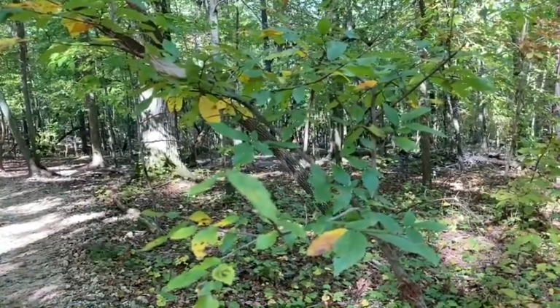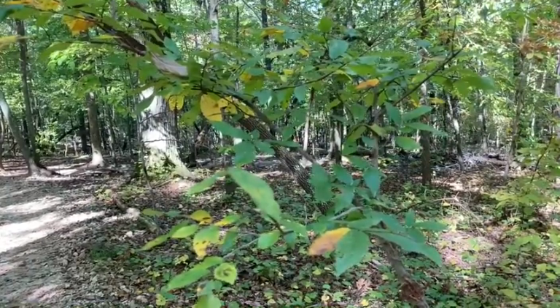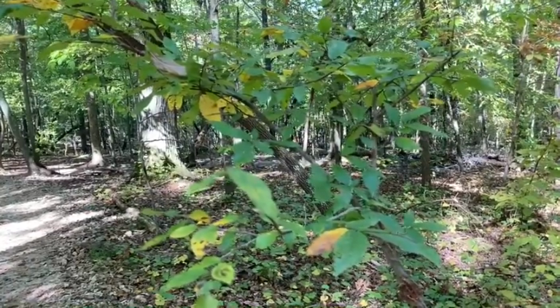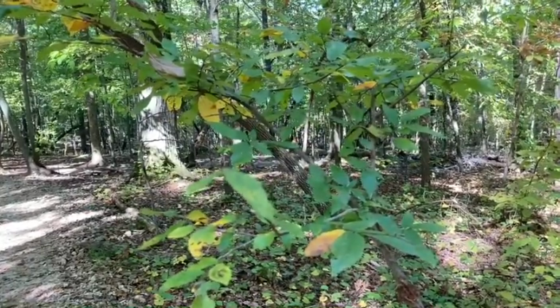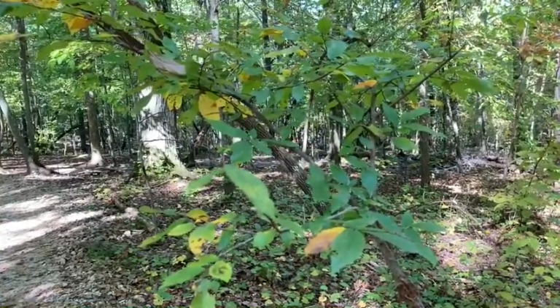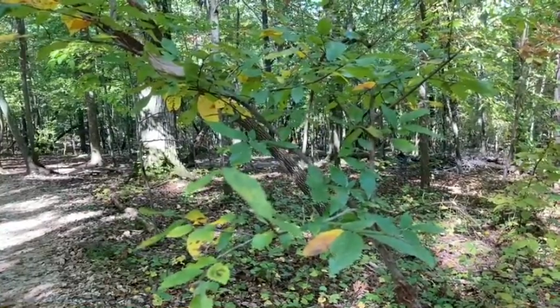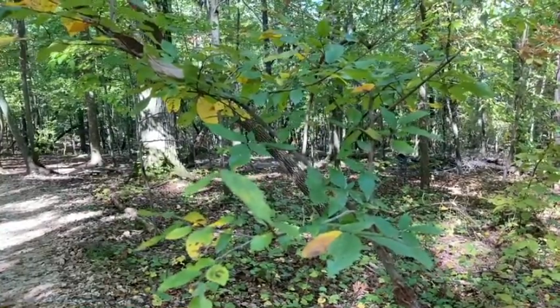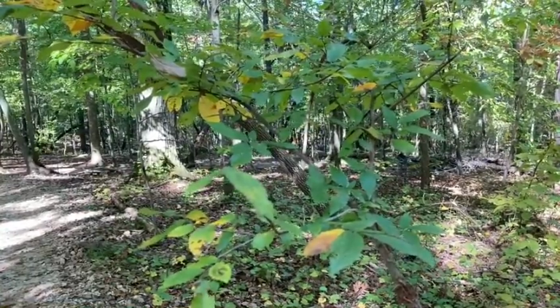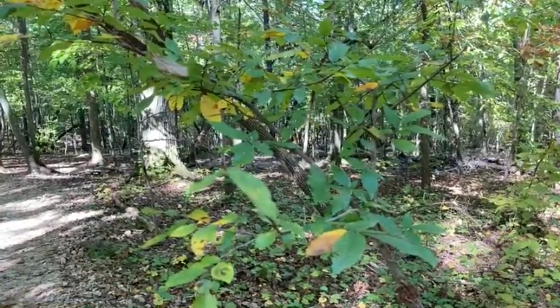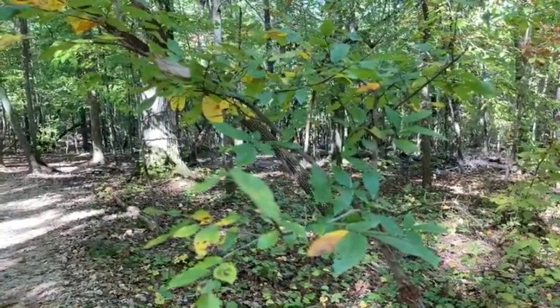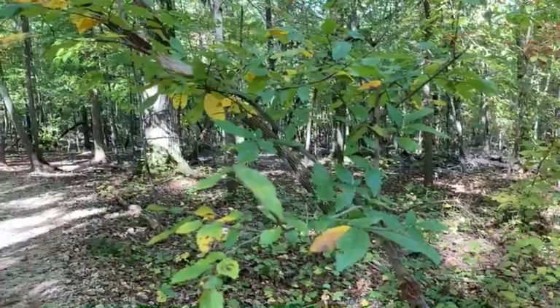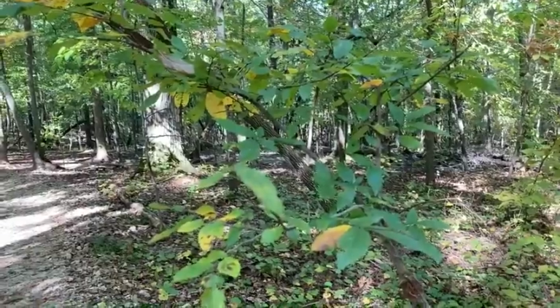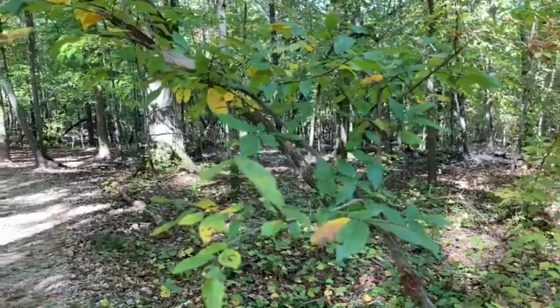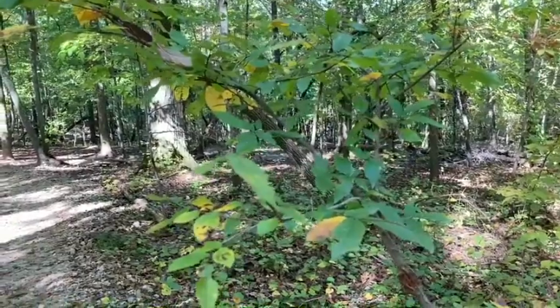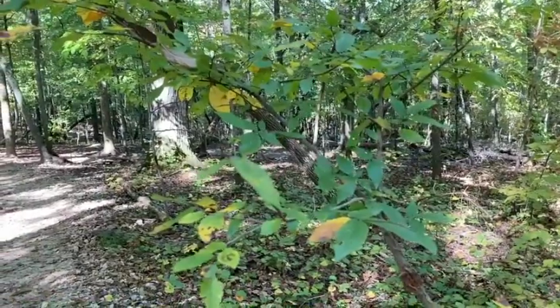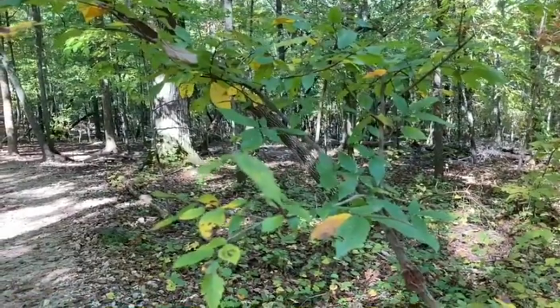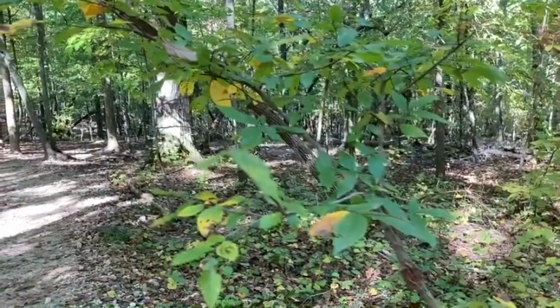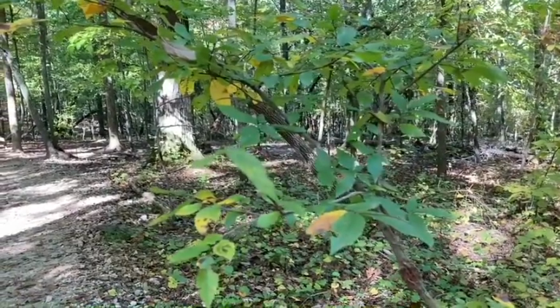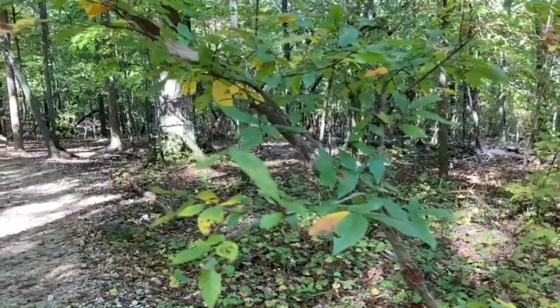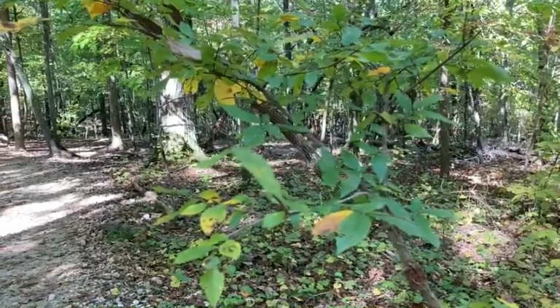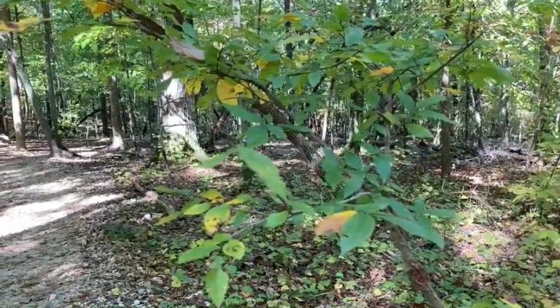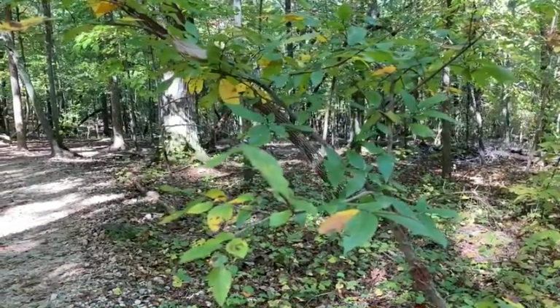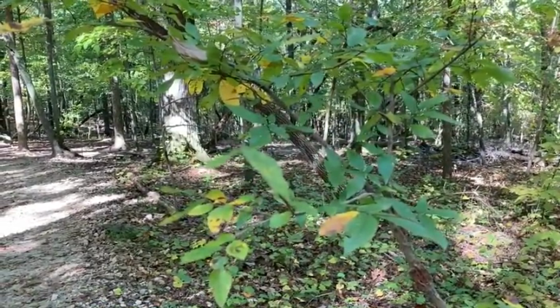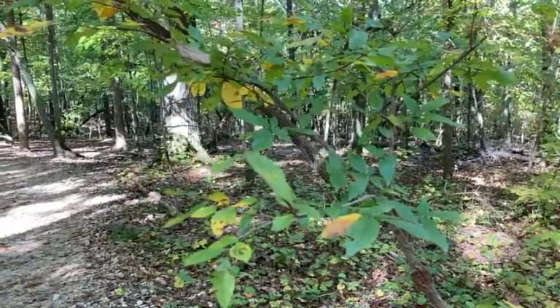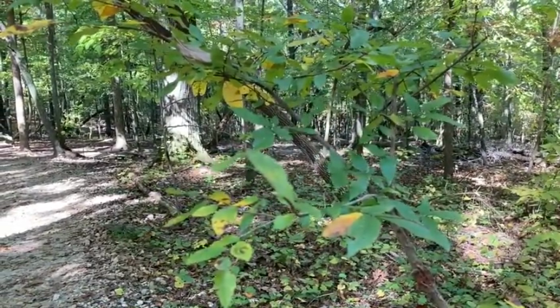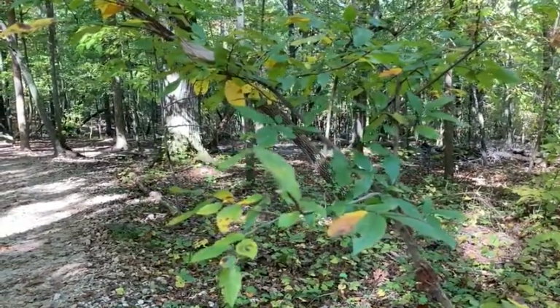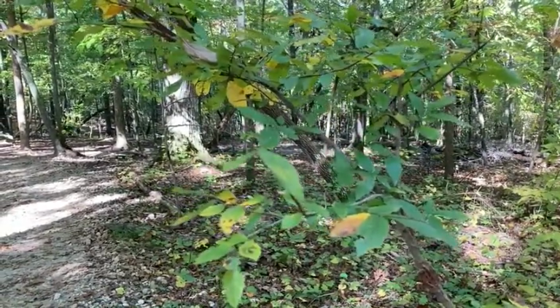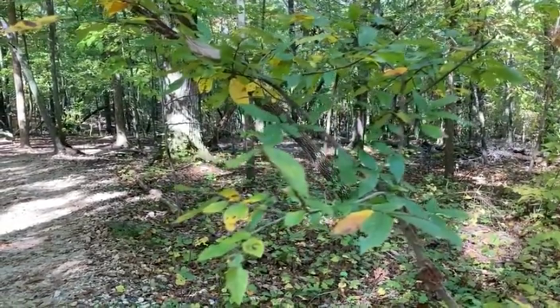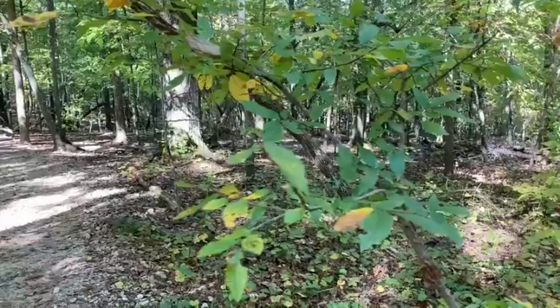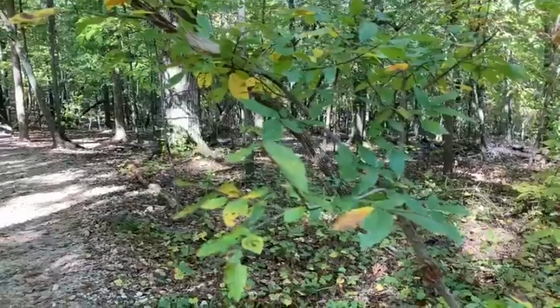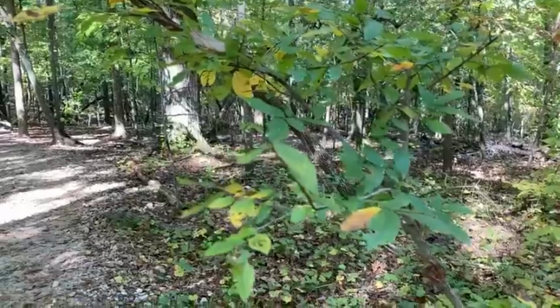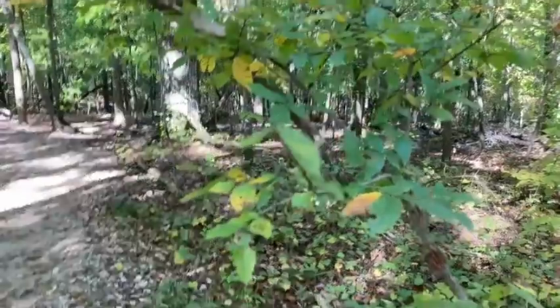Its scientific name is Ulmus alata, and alata means winged, referring to the corky wings on most of the twigs.